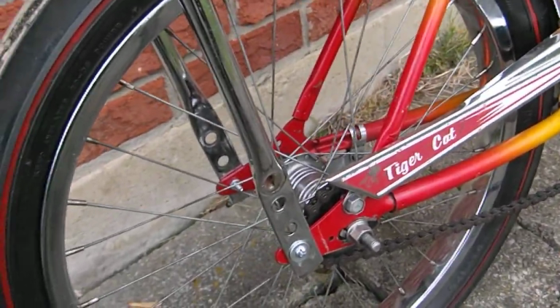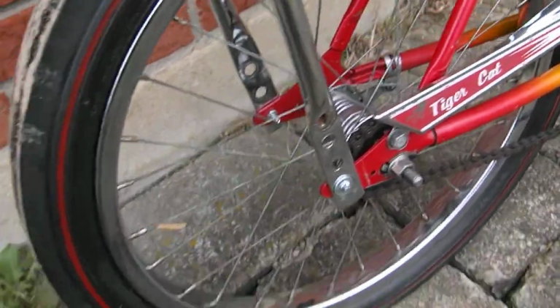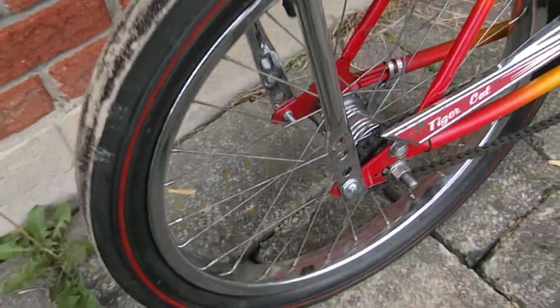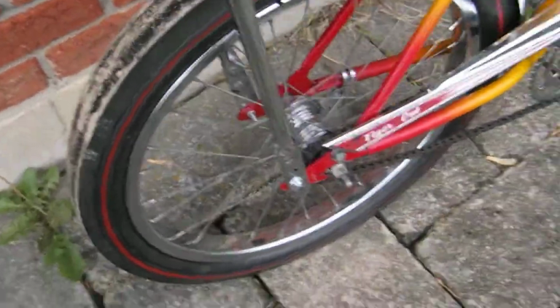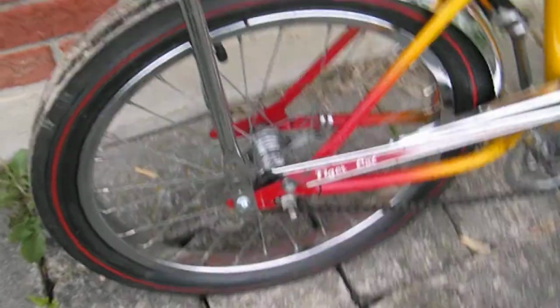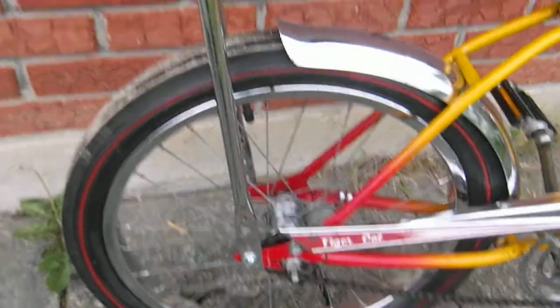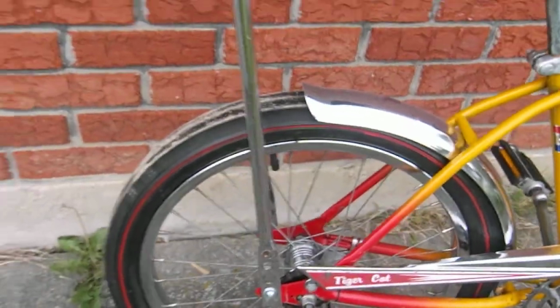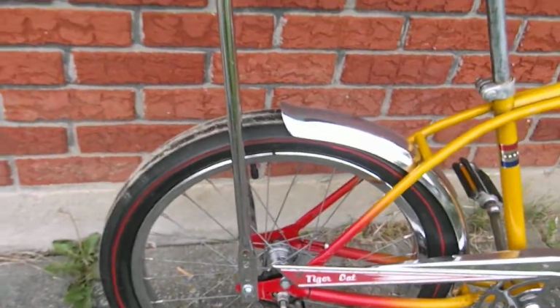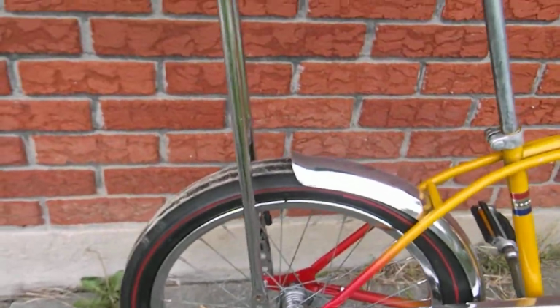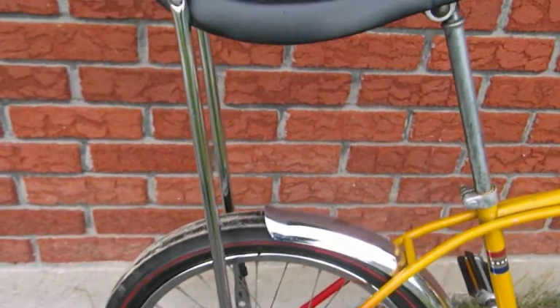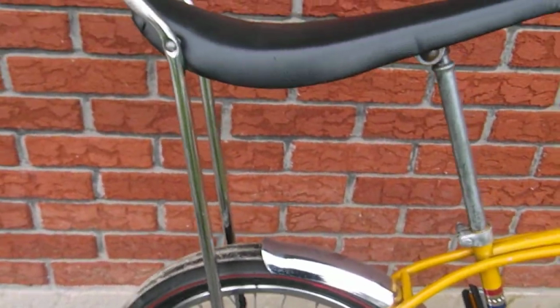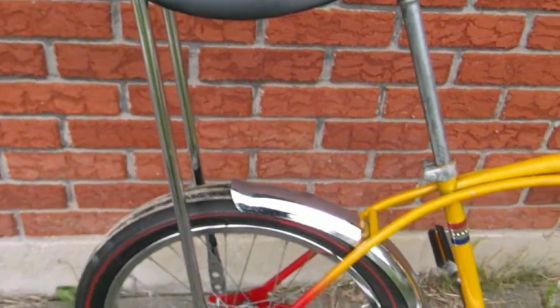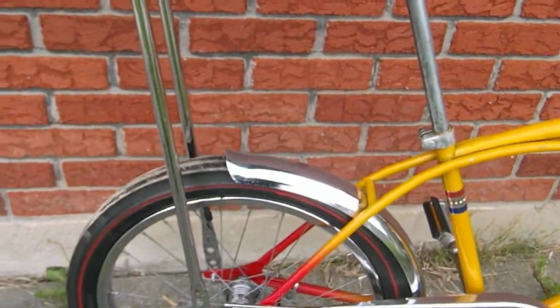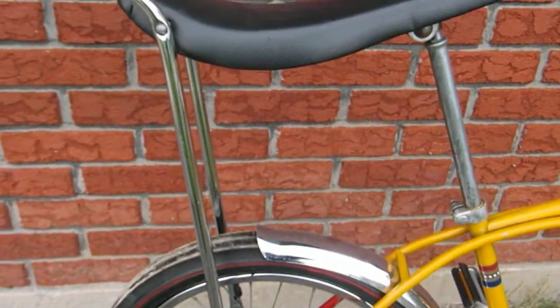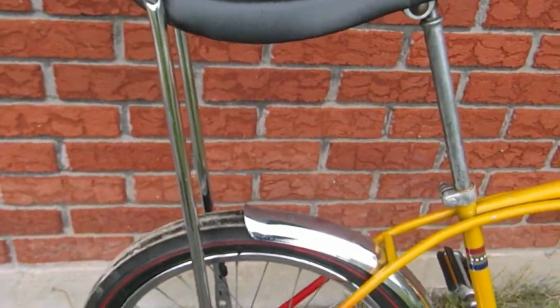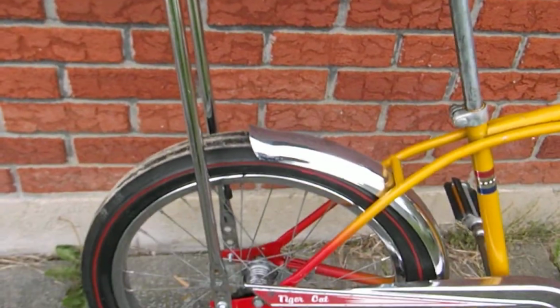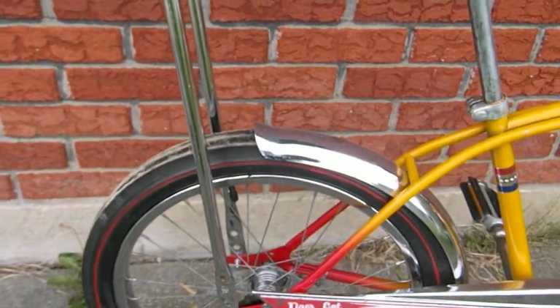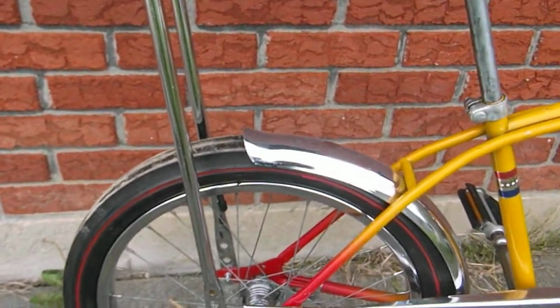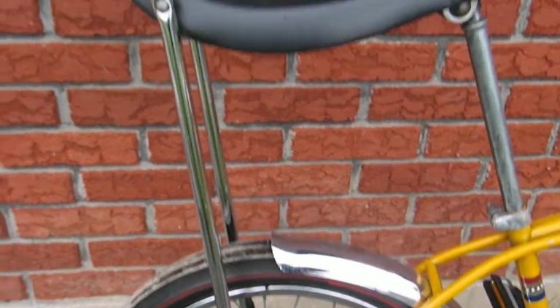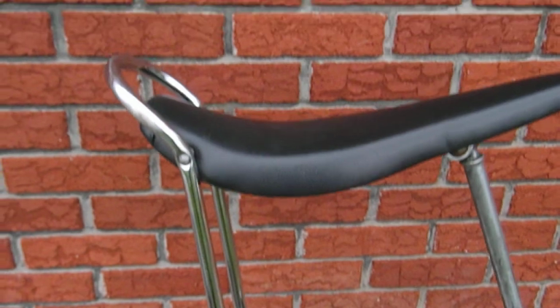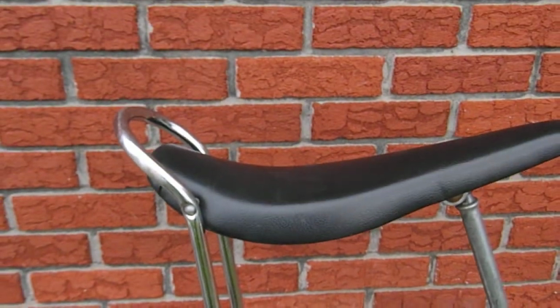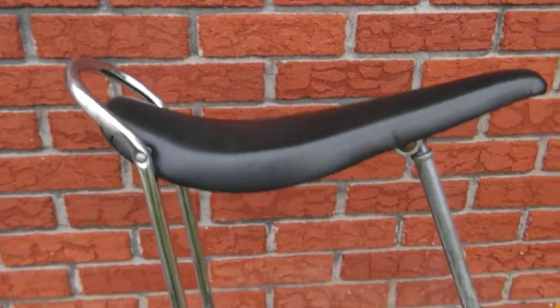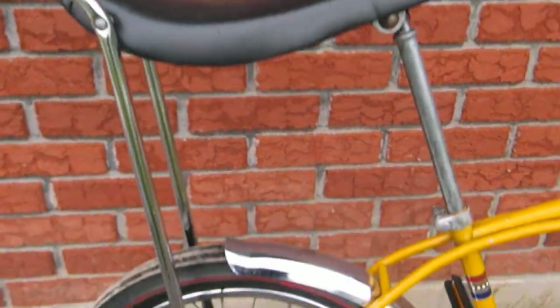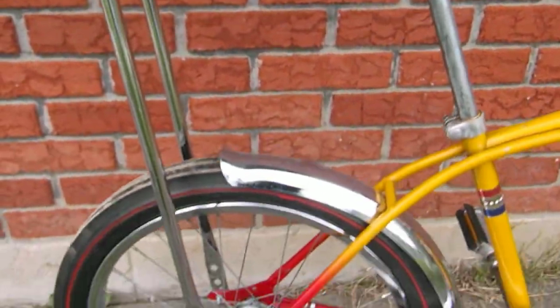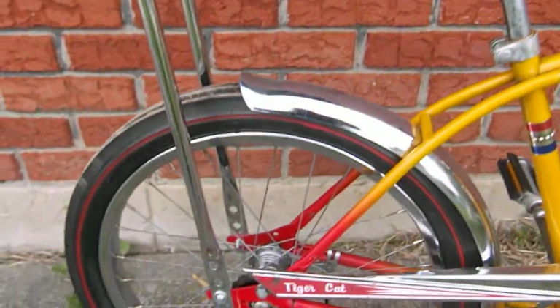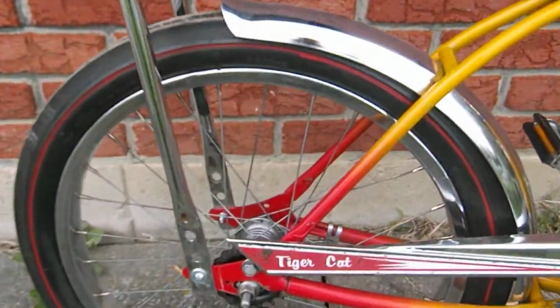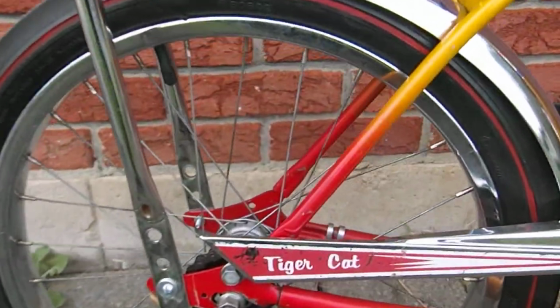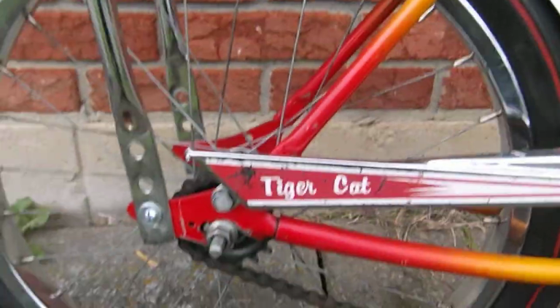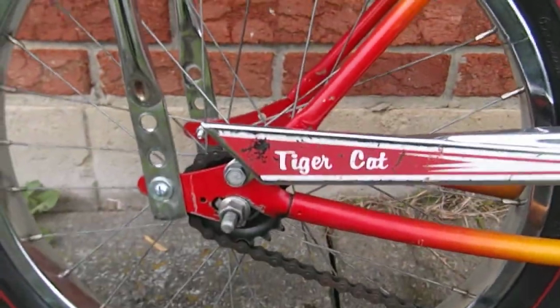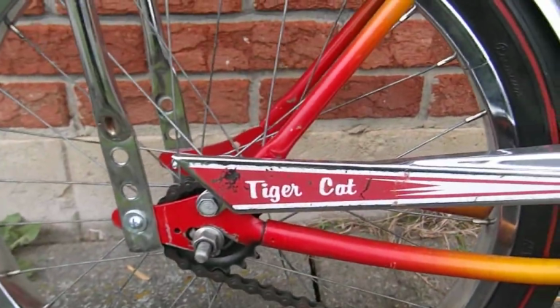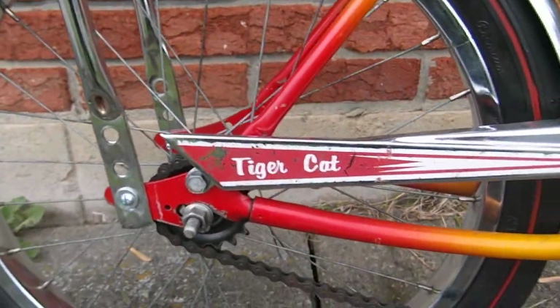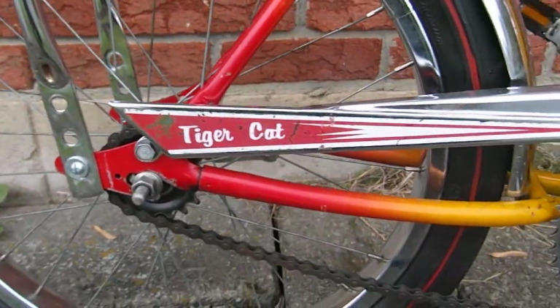The coaster brake and everything works. But let me give you — I'm sure you're a bike guy, you can dive in there — just a quick scan of everything so you know what you're getting.